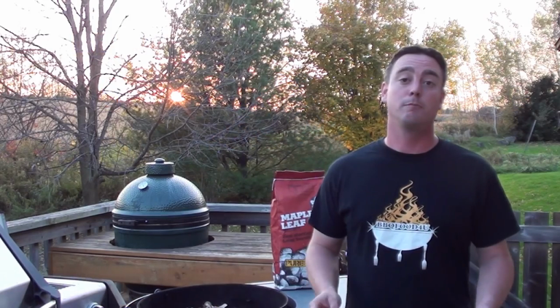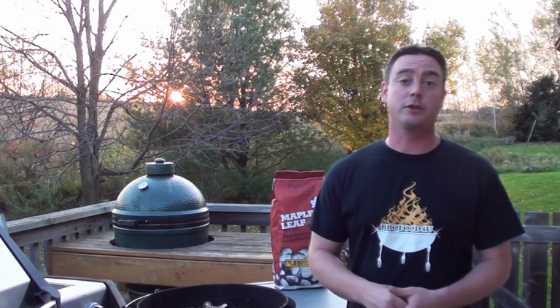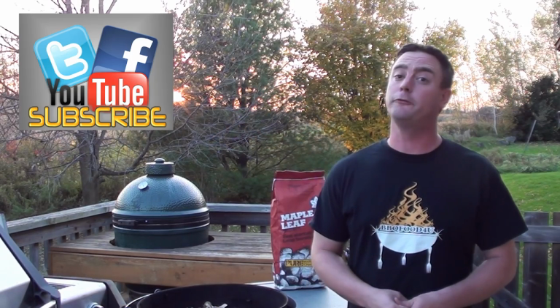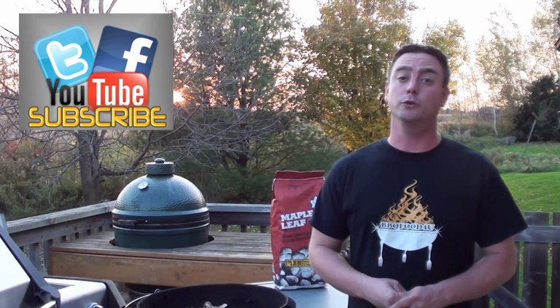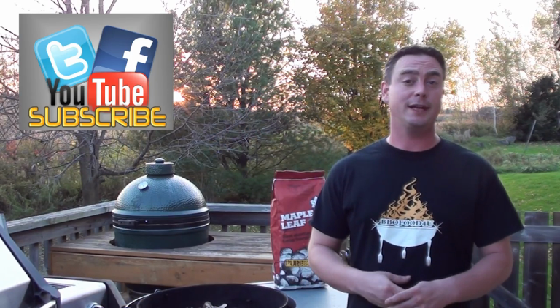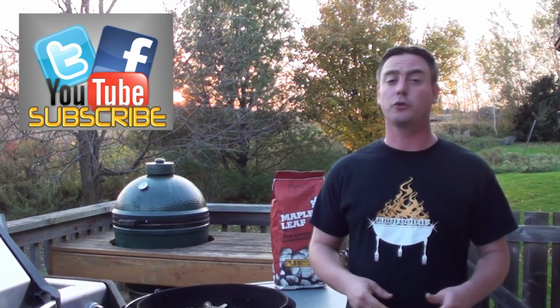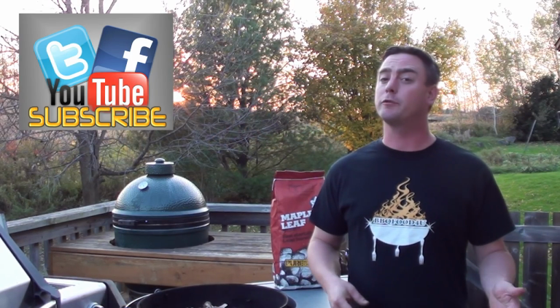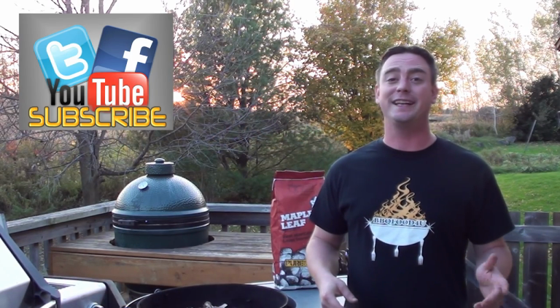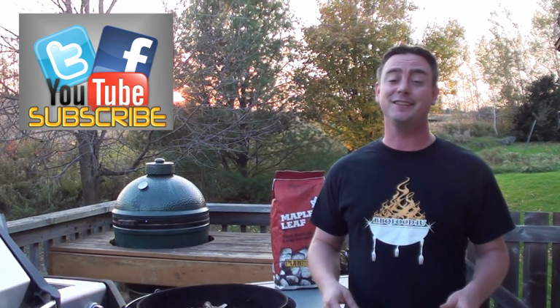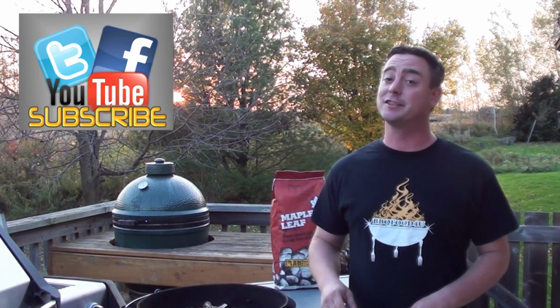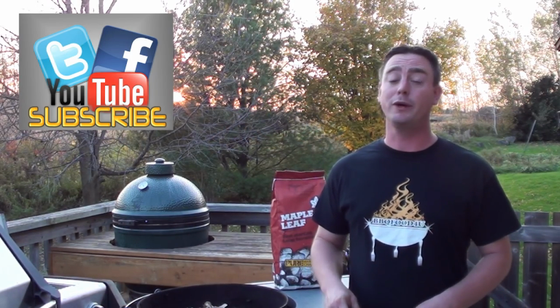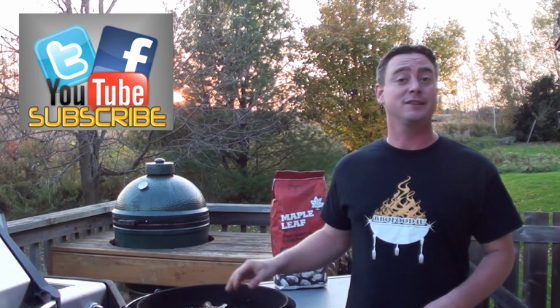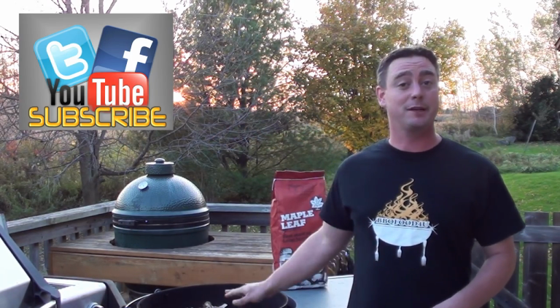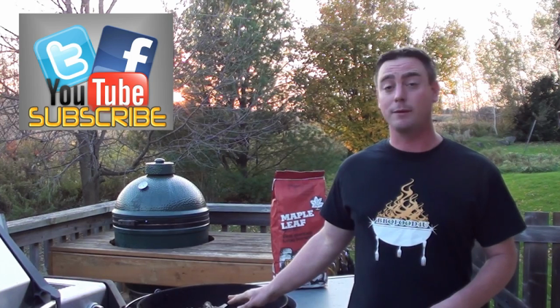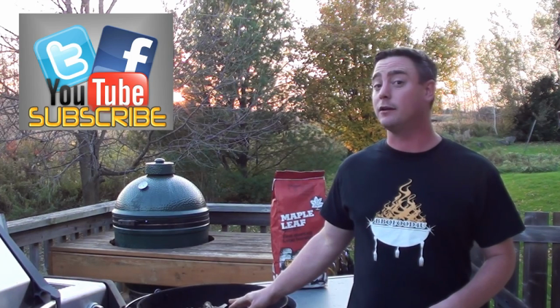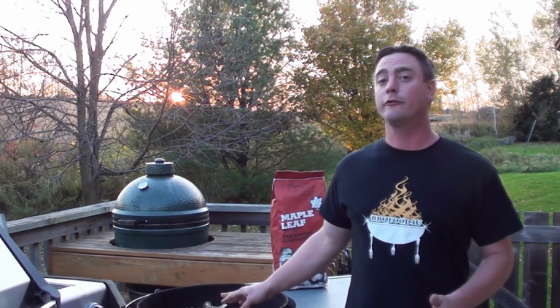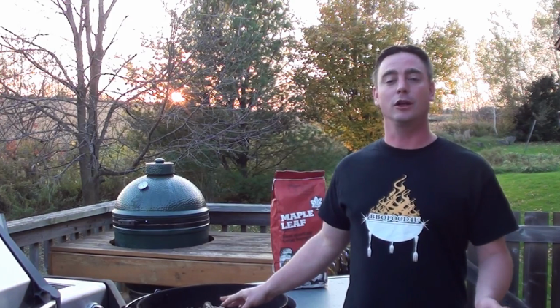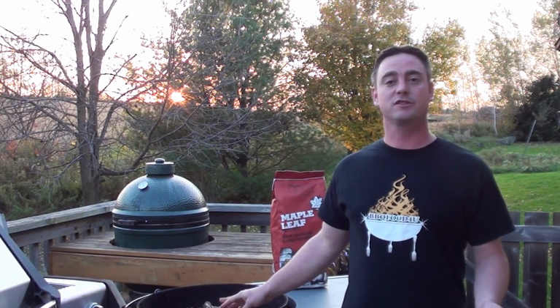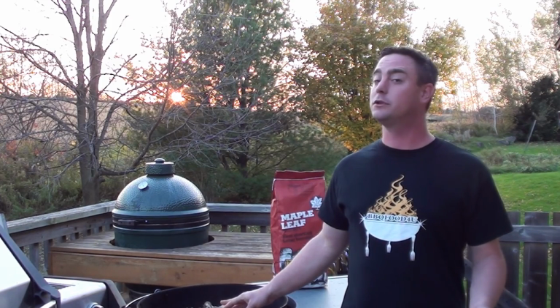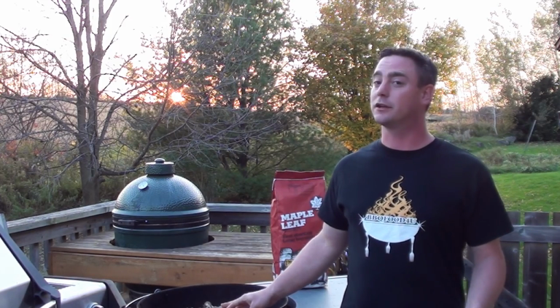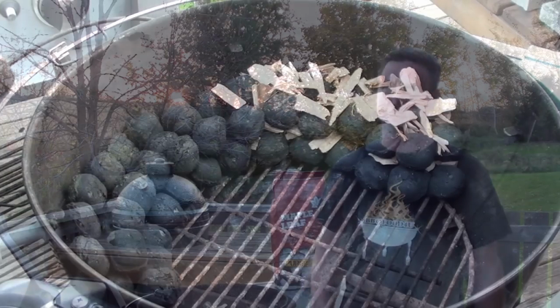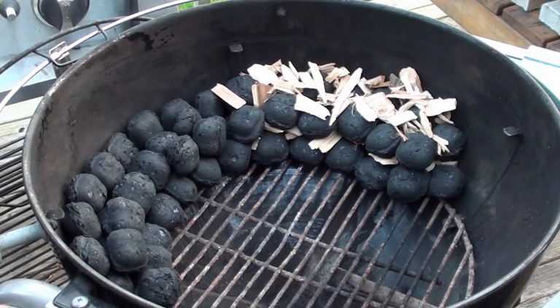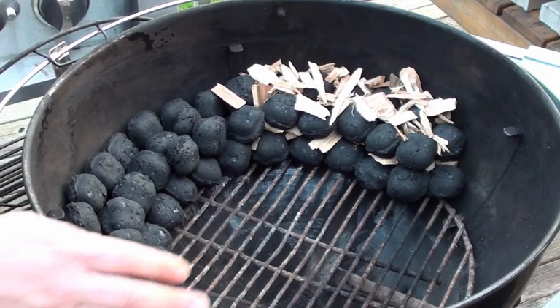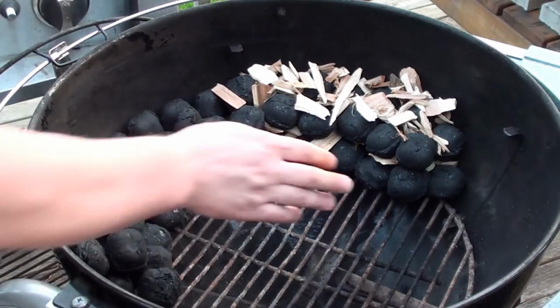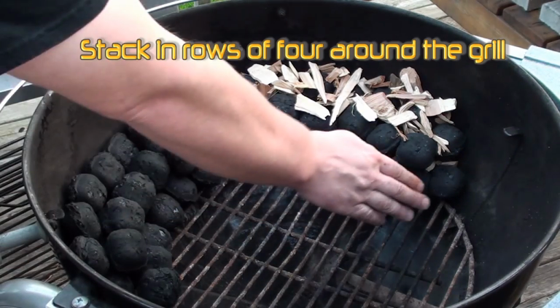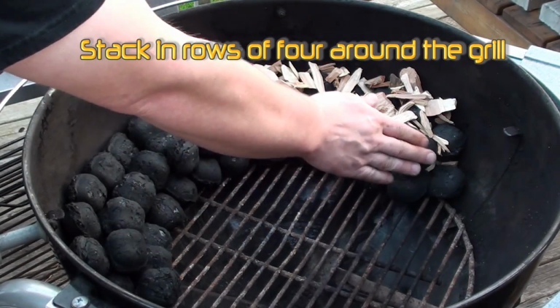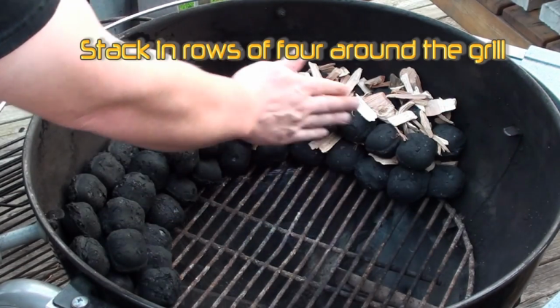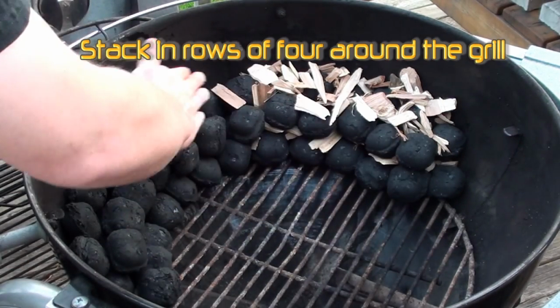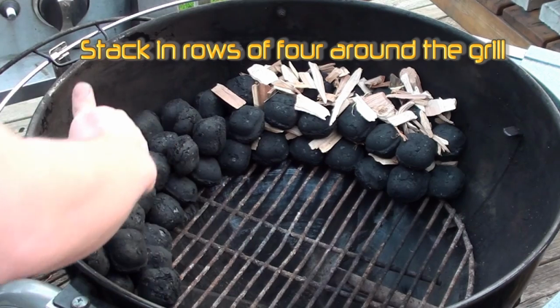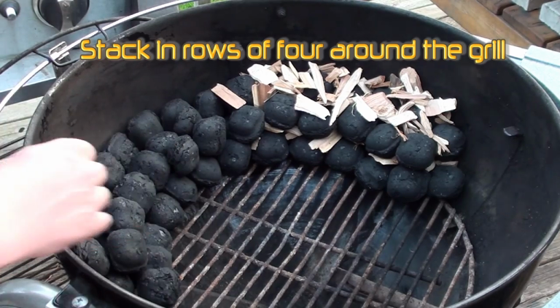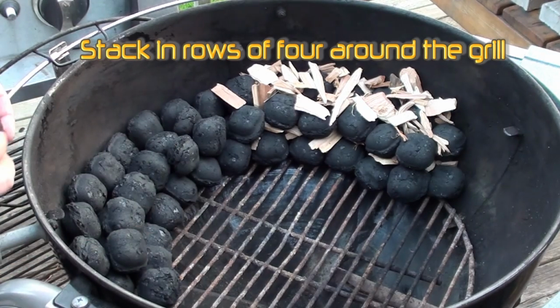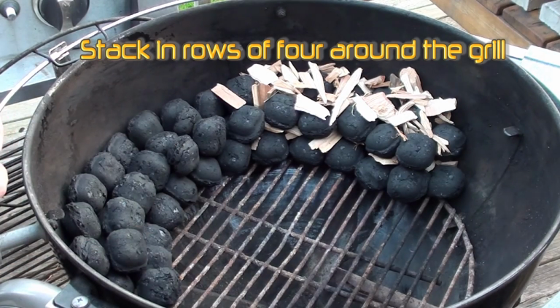We're showing everyone an easy and simple way to set up your Weber kettle for a low and slow cook. Just take your charcoal and simply line it up against the wall of the Weber kettle.